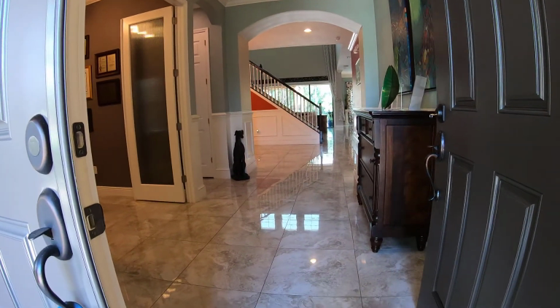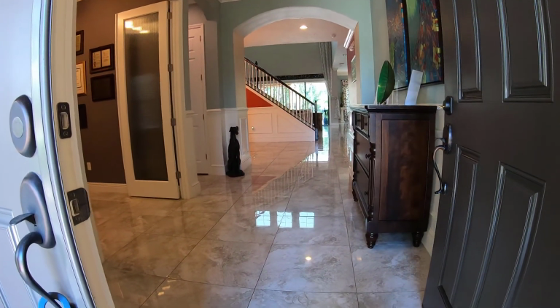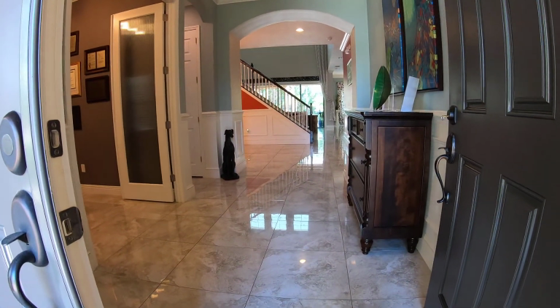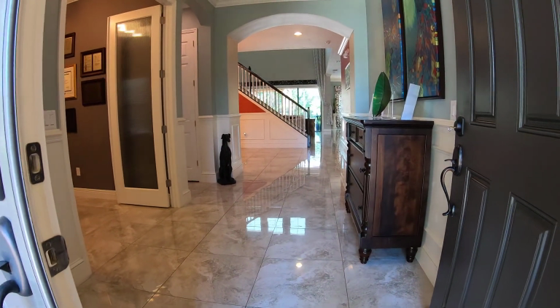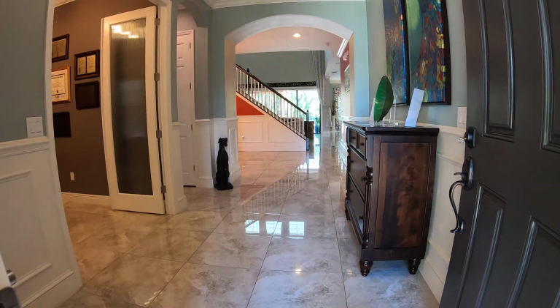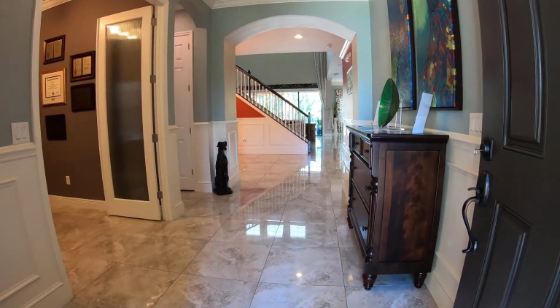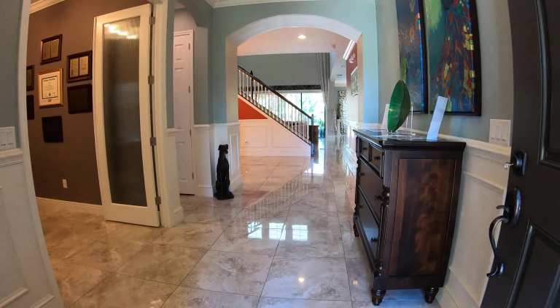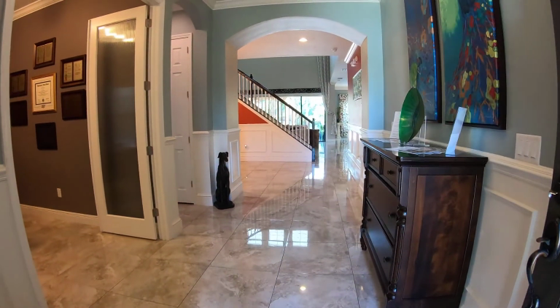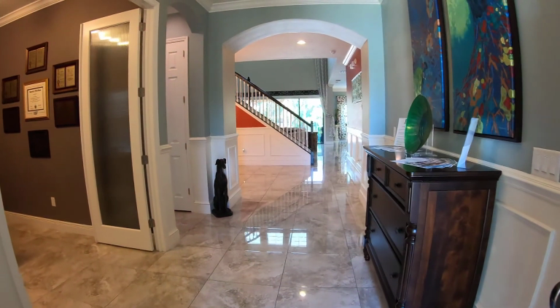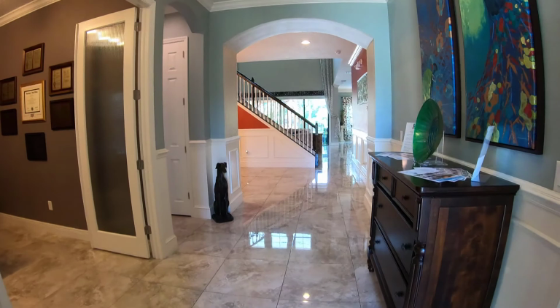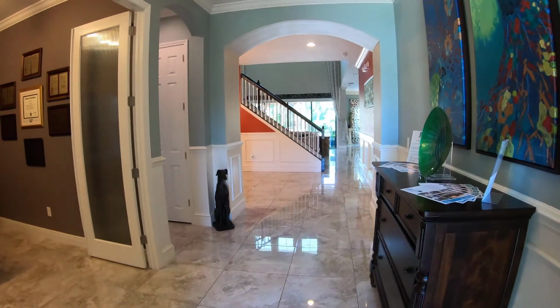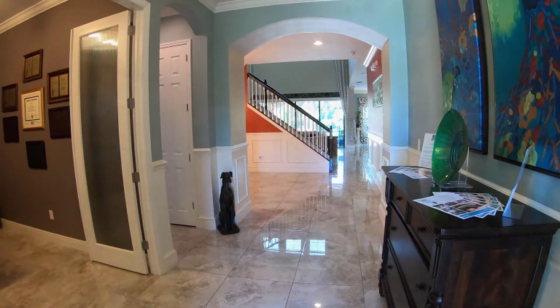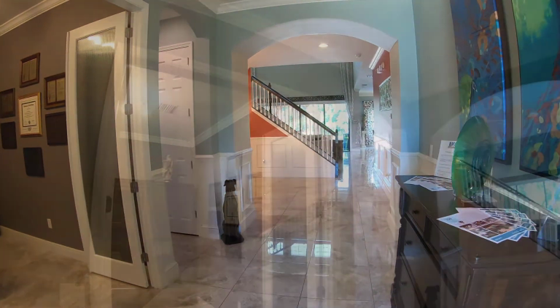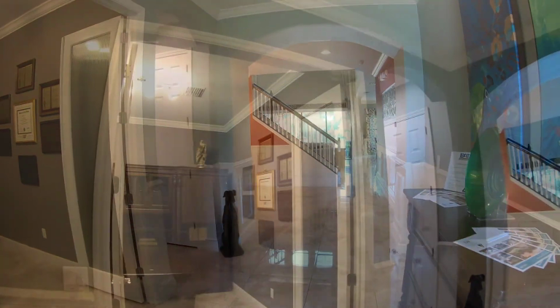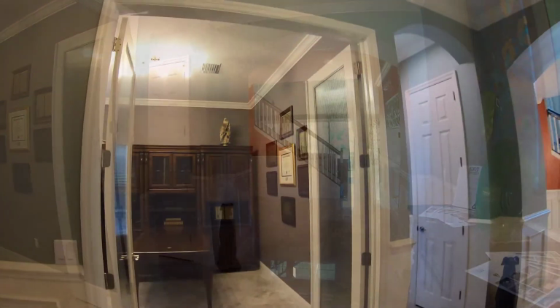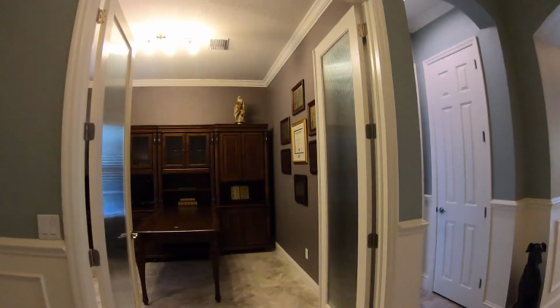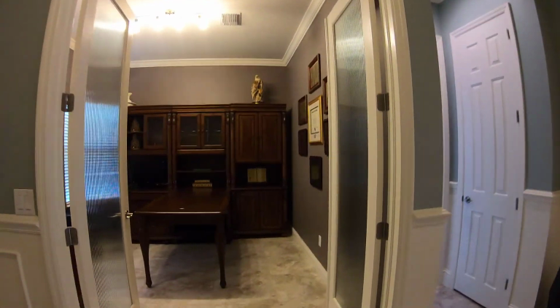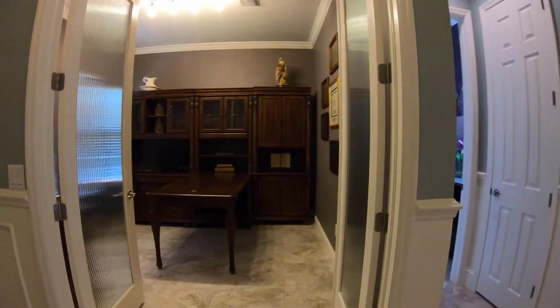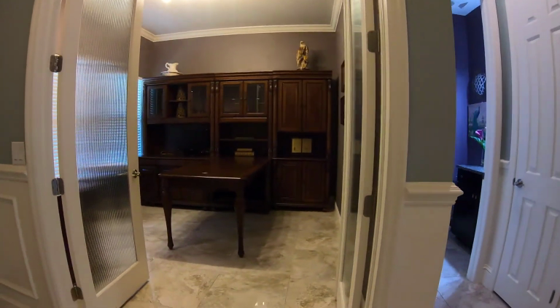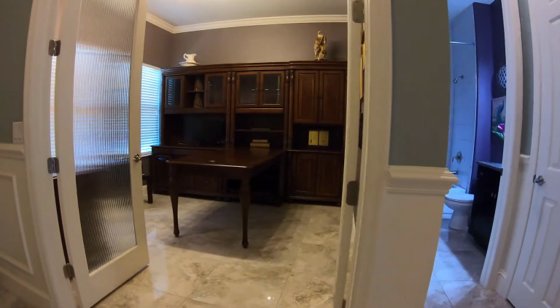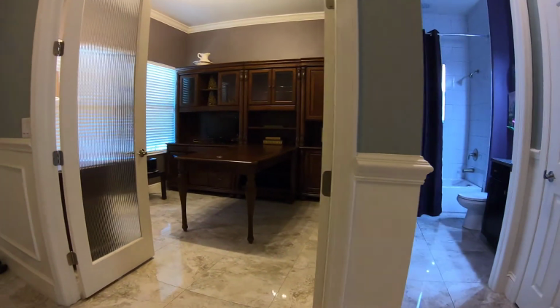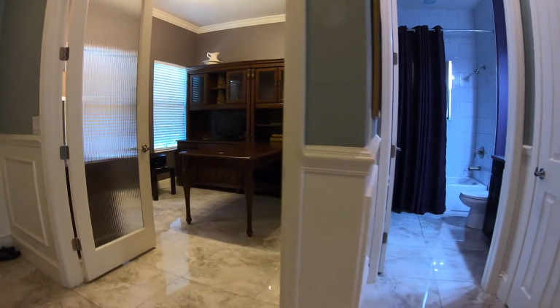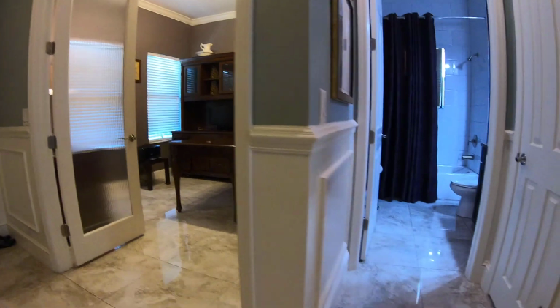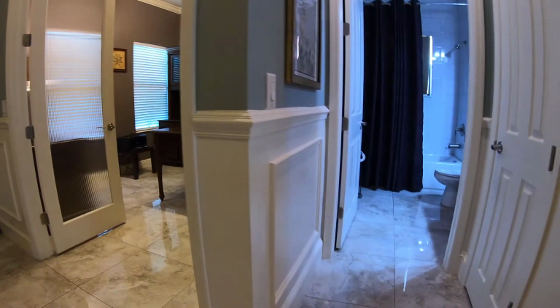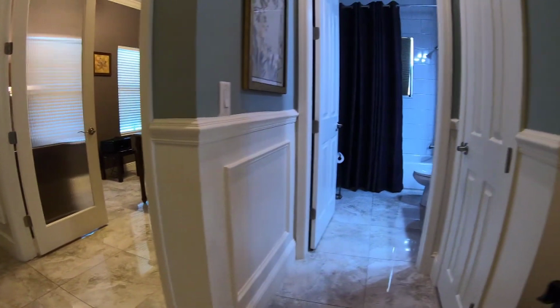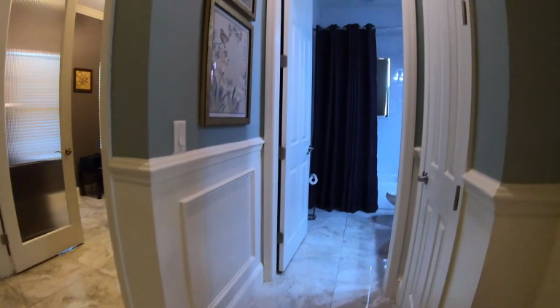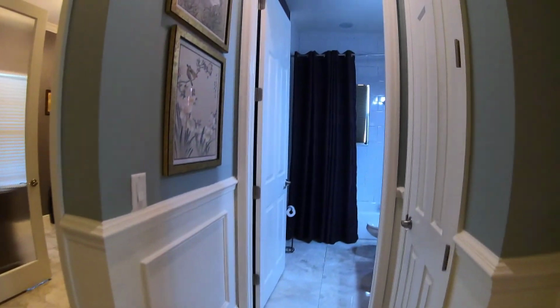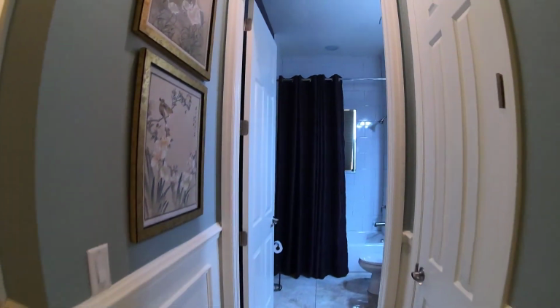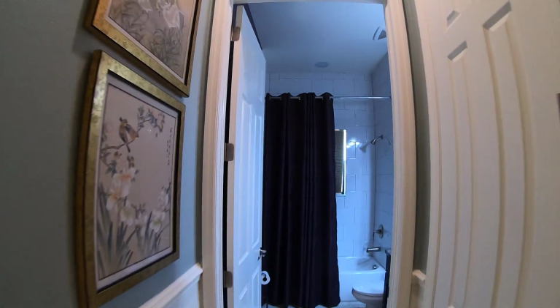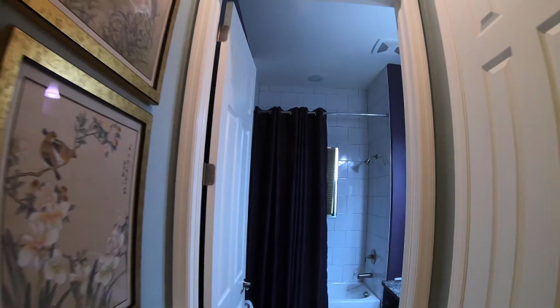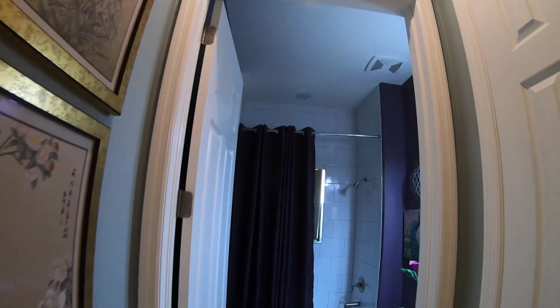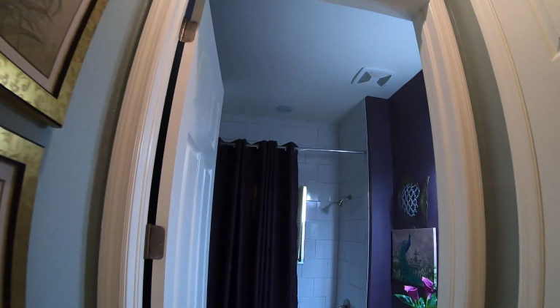As we enter through the nine-foot double front doors, we immediately notice the owner's attention to detail with the fluted glass doors for the home office, upgraded 24 by 24 inch porcelain tile, high ceilings, and 6 inch crown moldings.